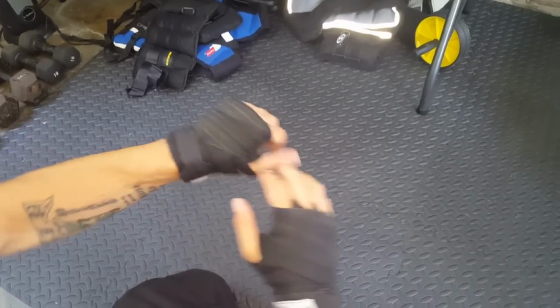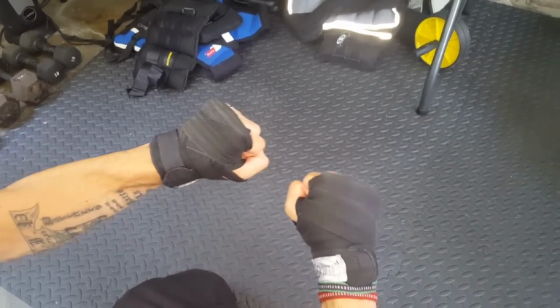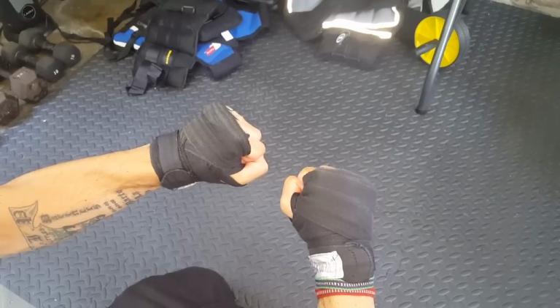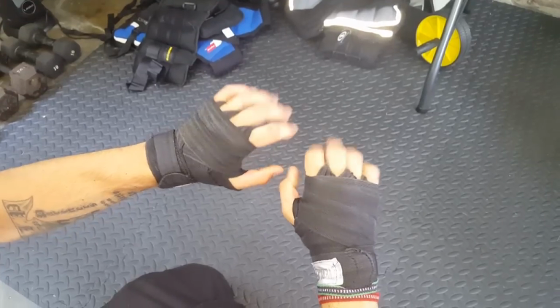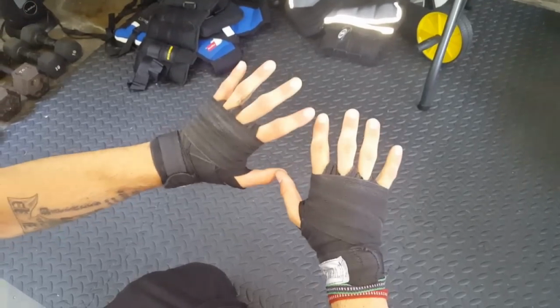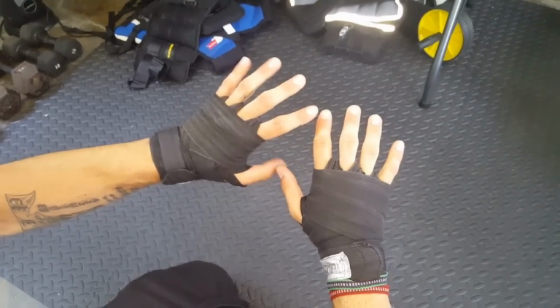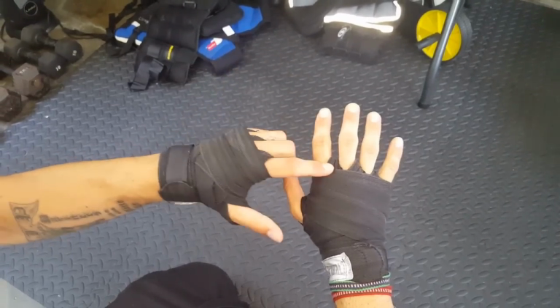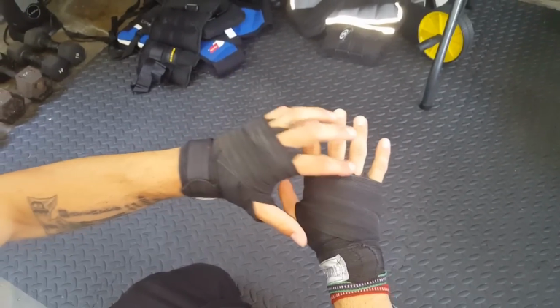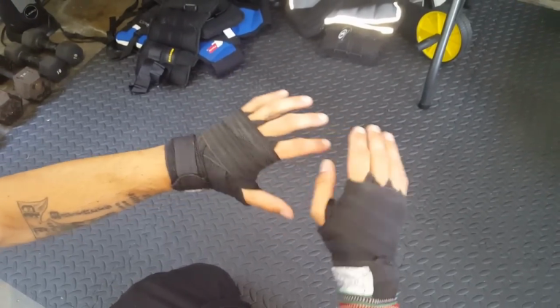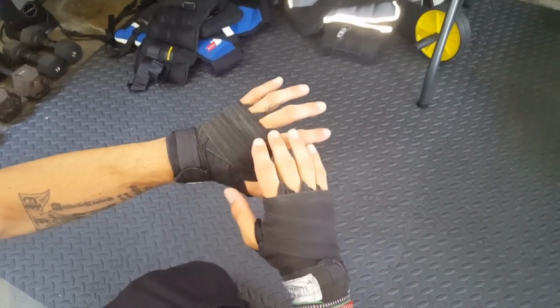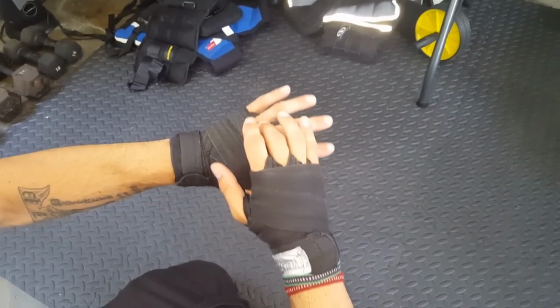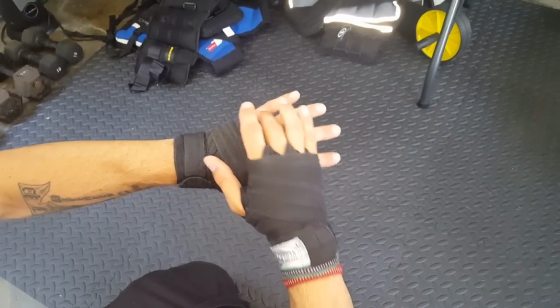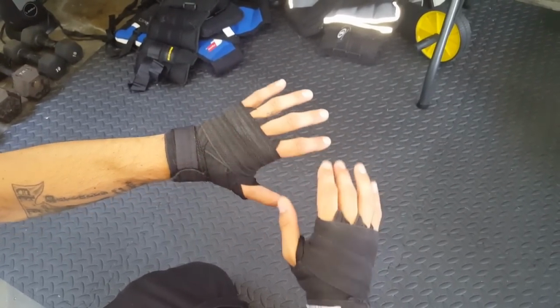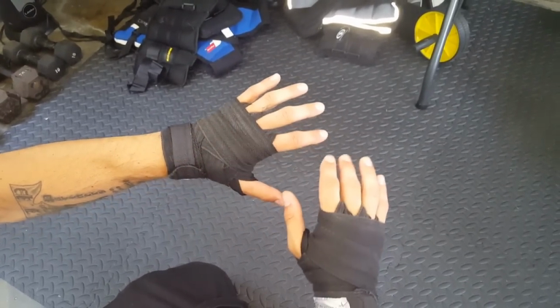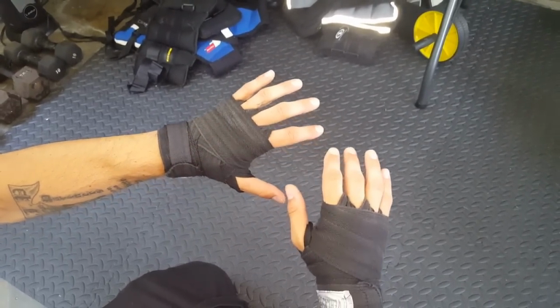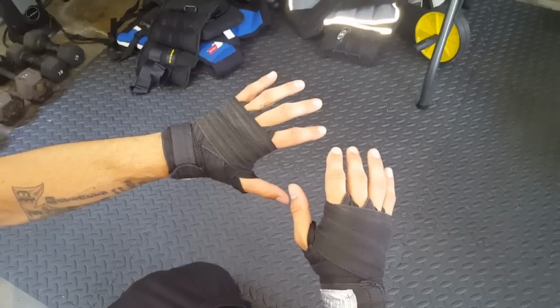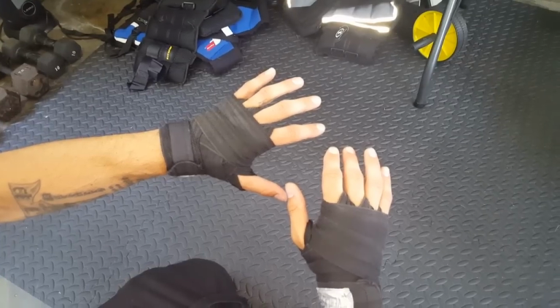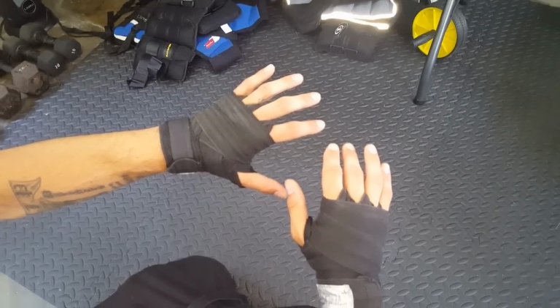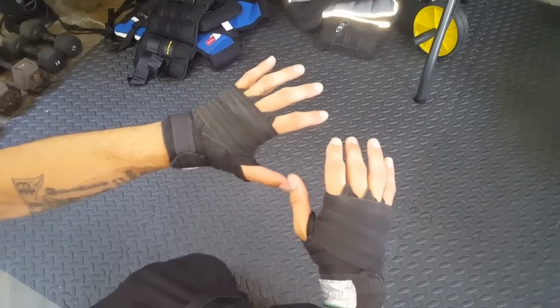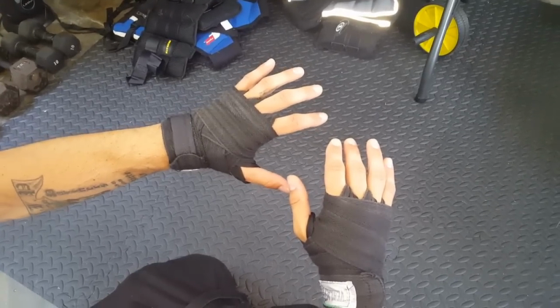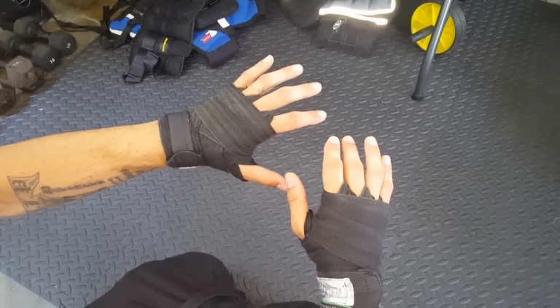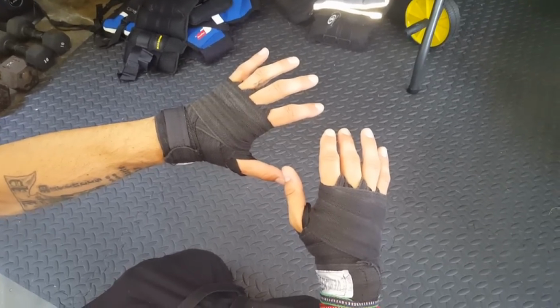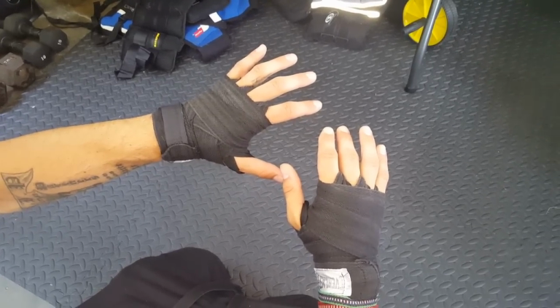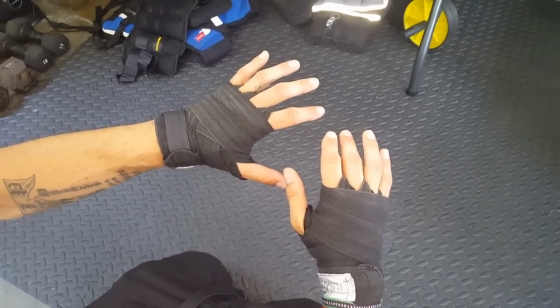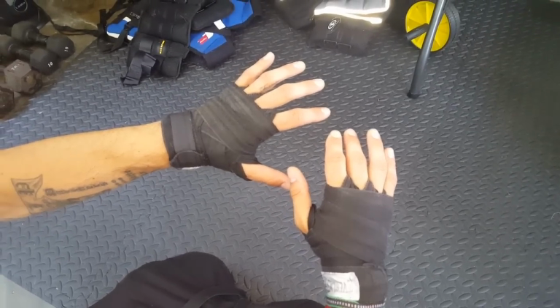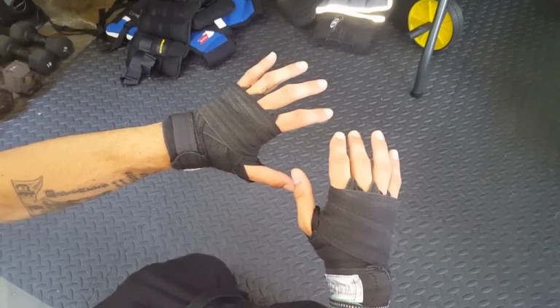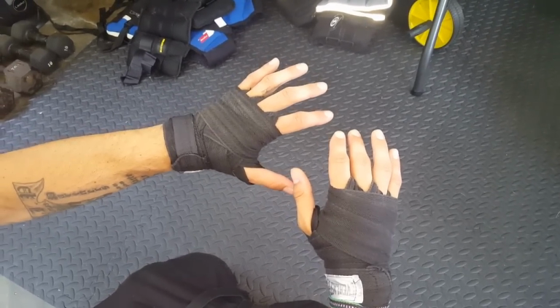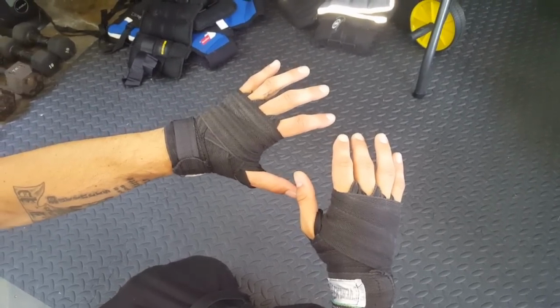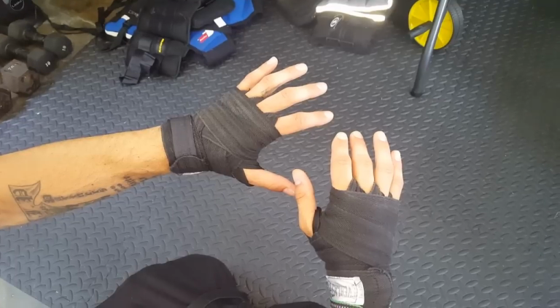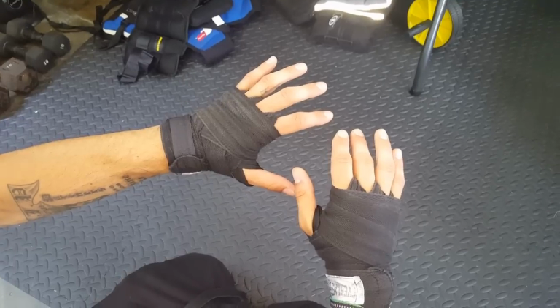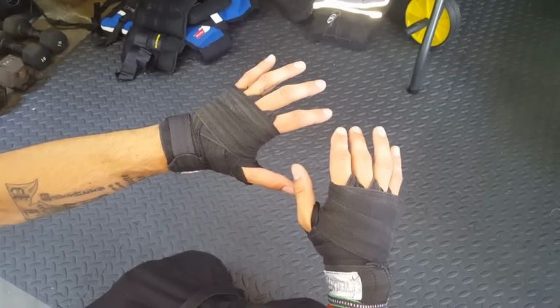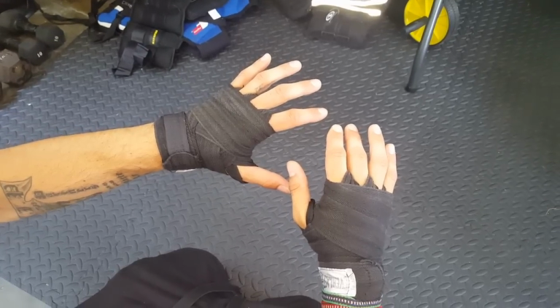That's a standard 108-inch hand wrap. This one has a lot more protection on the knuckles than the first wrap, so it's good for the speed bag, double-end bag, heavy bag, and shadow boxing — a little bit of everything.